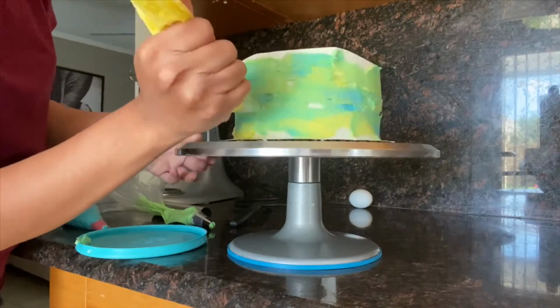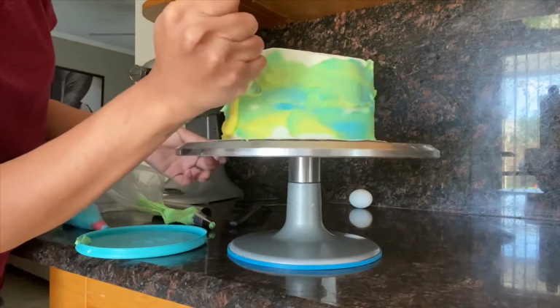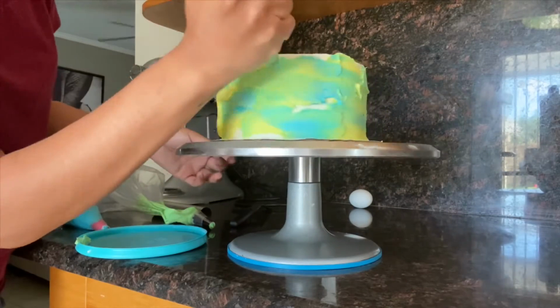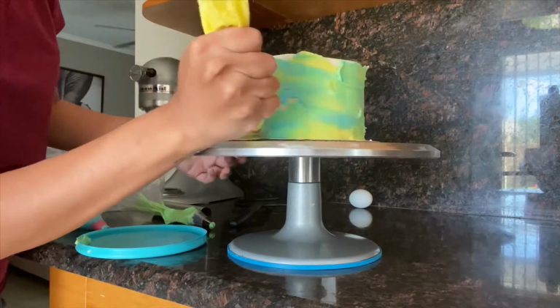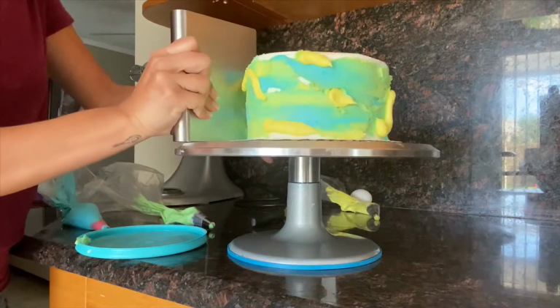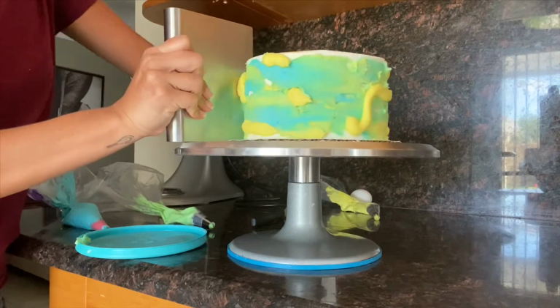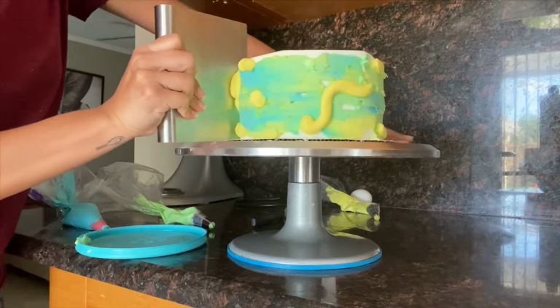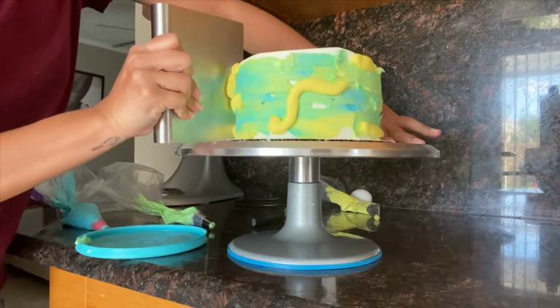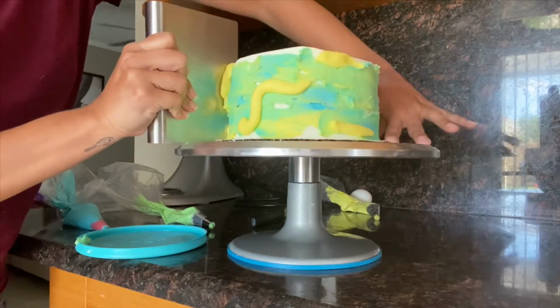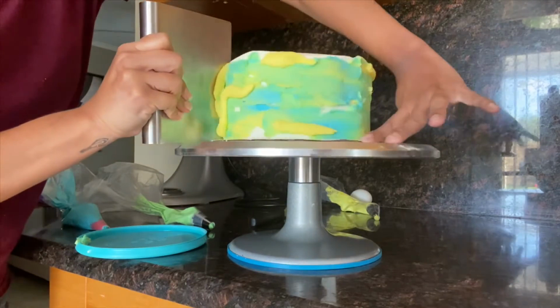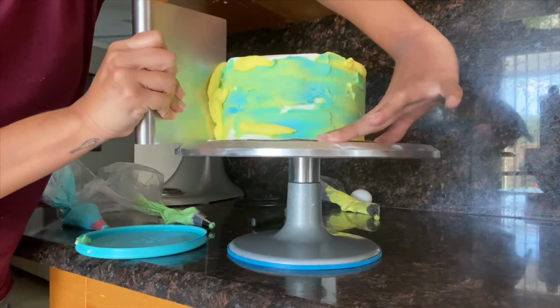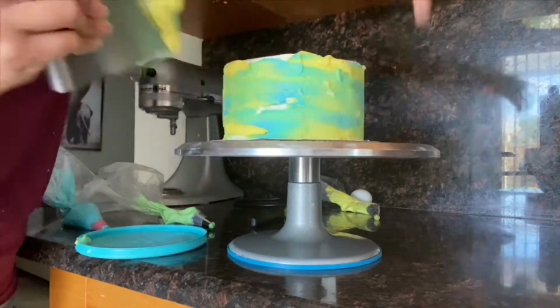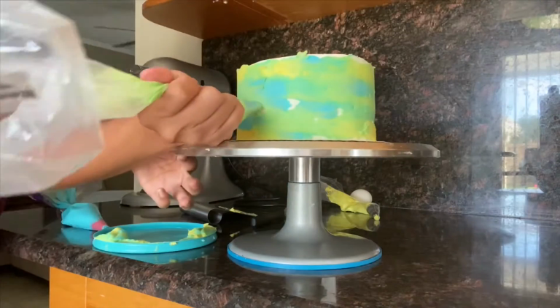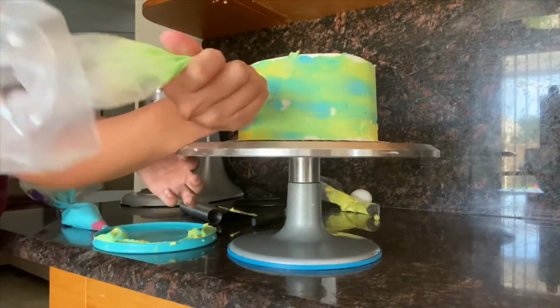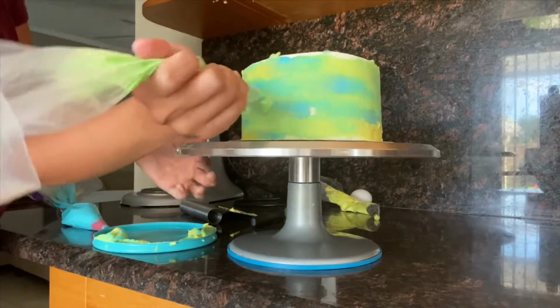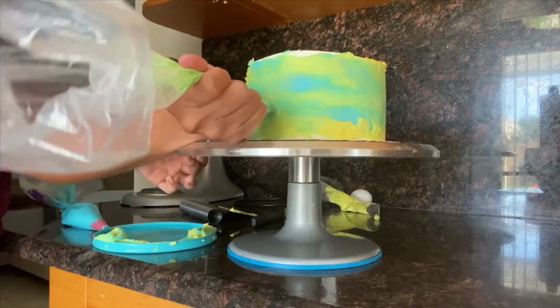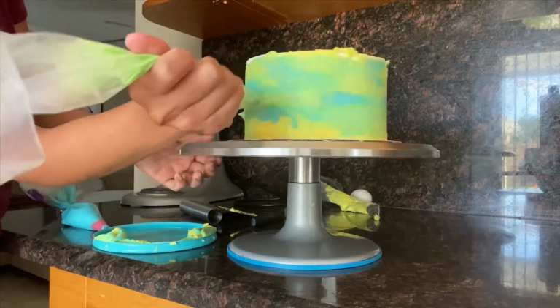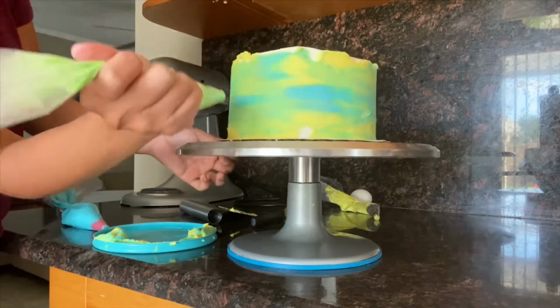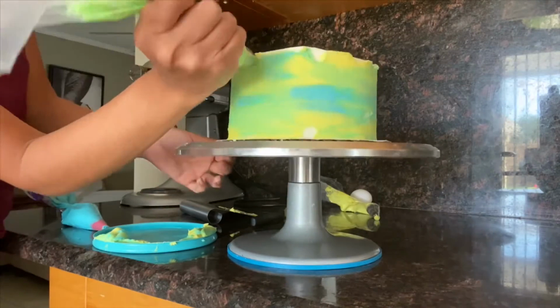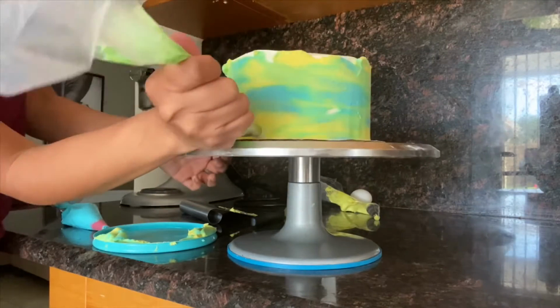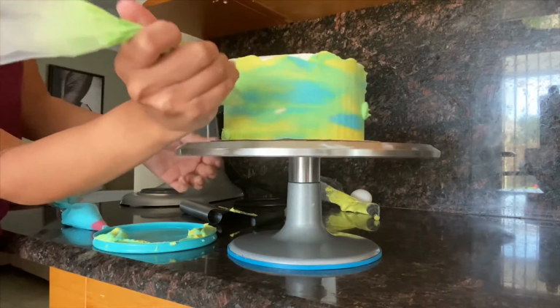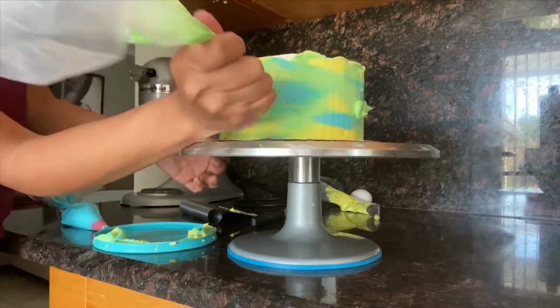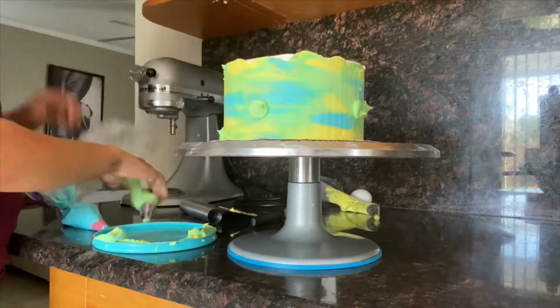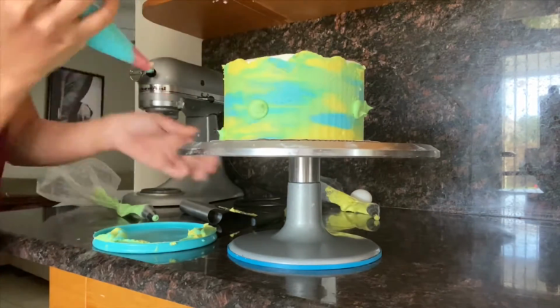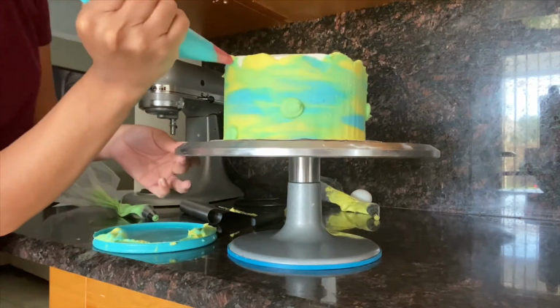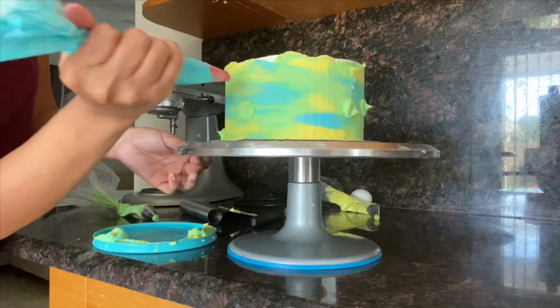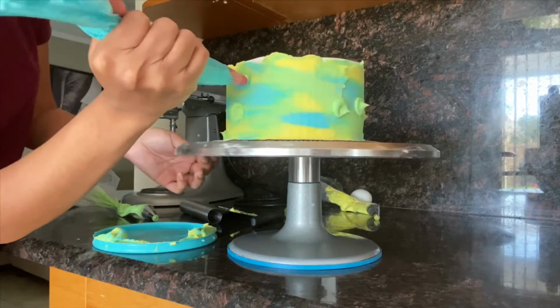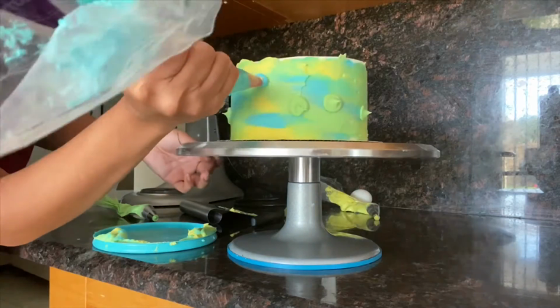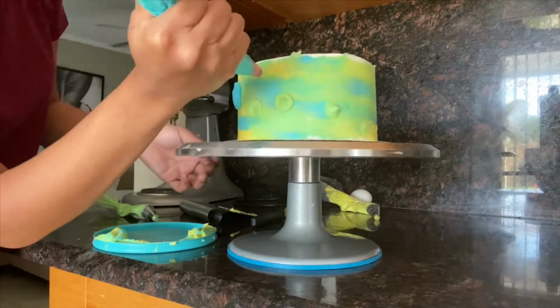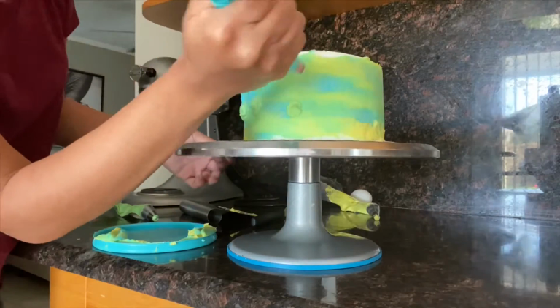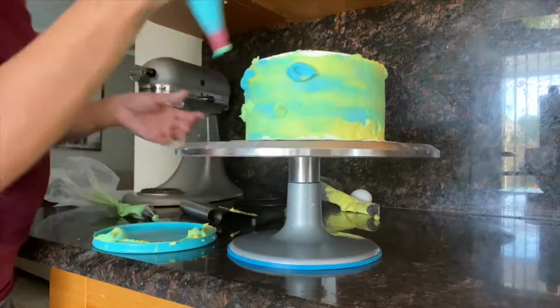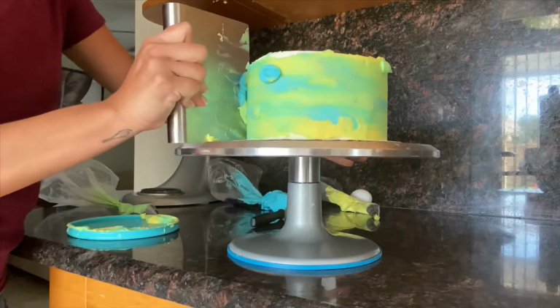I'm using my offset spatula to start spreading it around to get that watercolor effect. If you see more white spots, you can start adding more buttercream colors. I have a bunch of white spots so I'm just adding more.